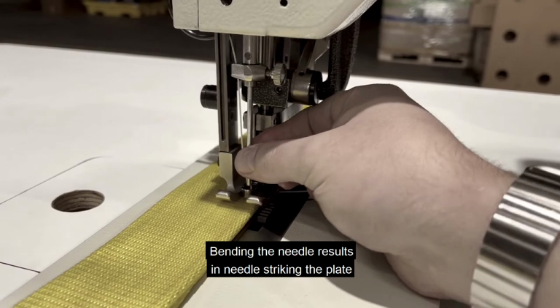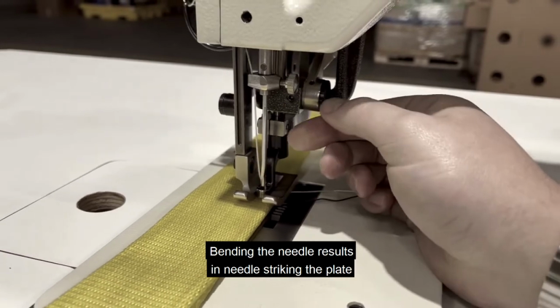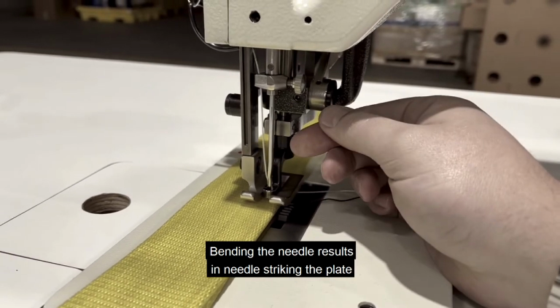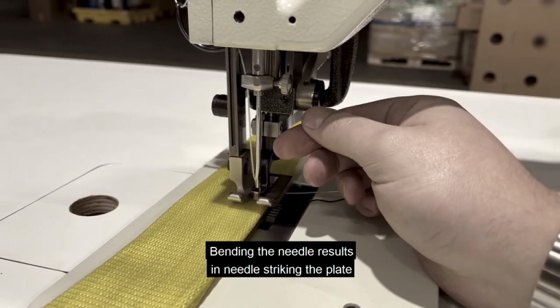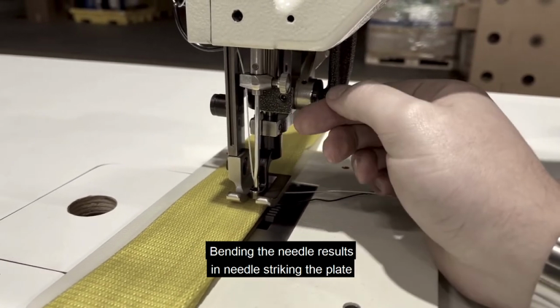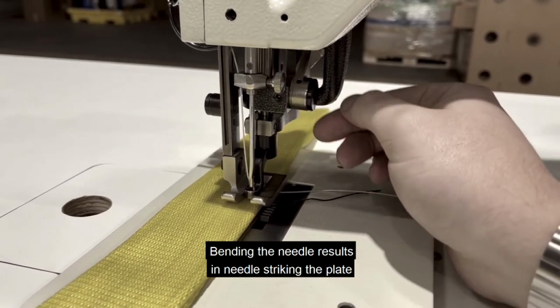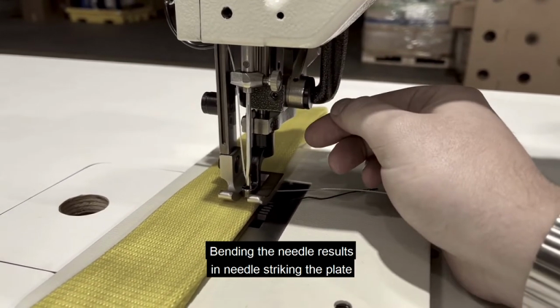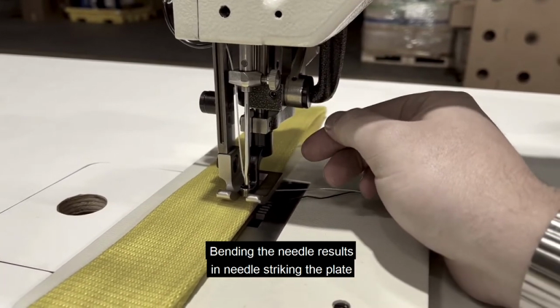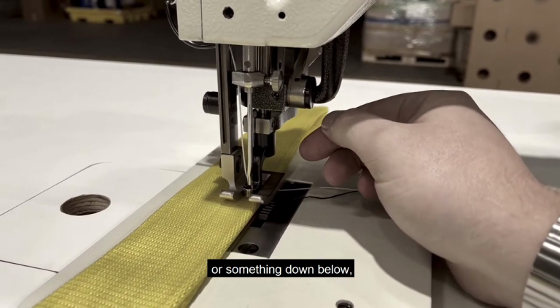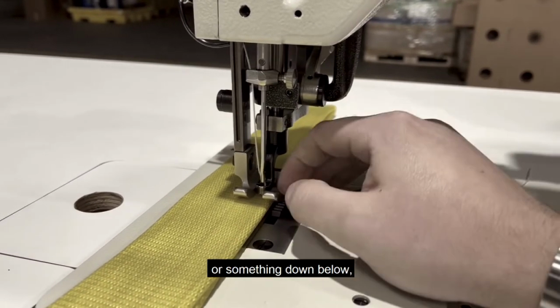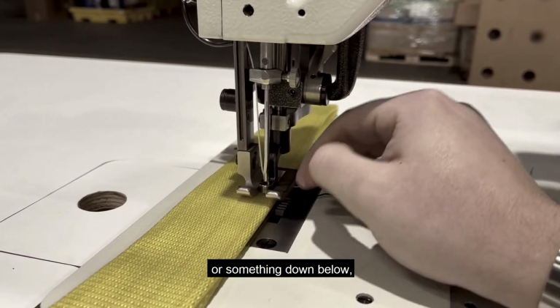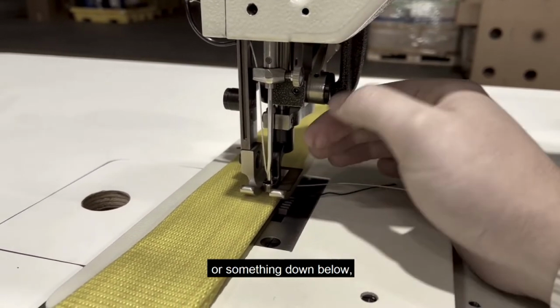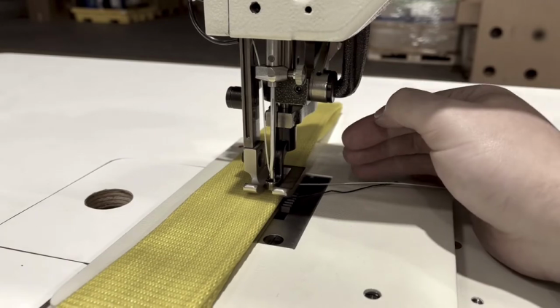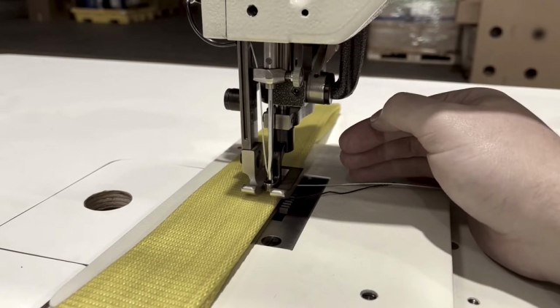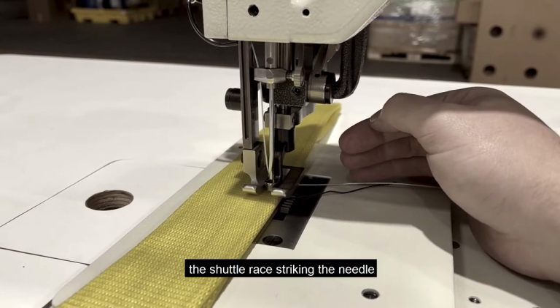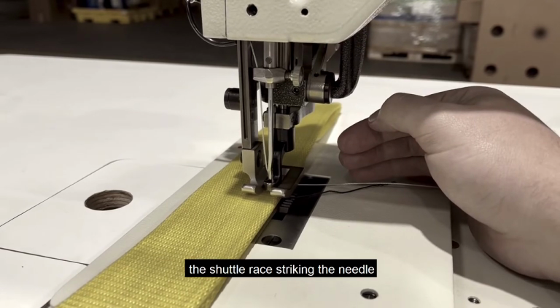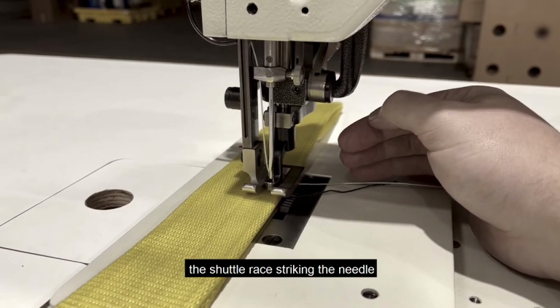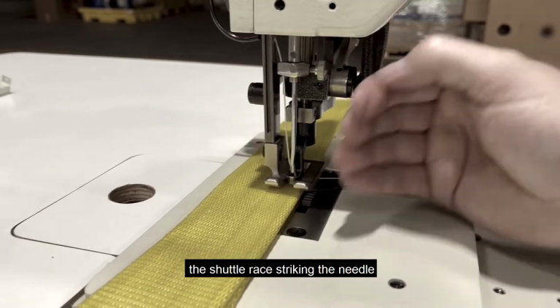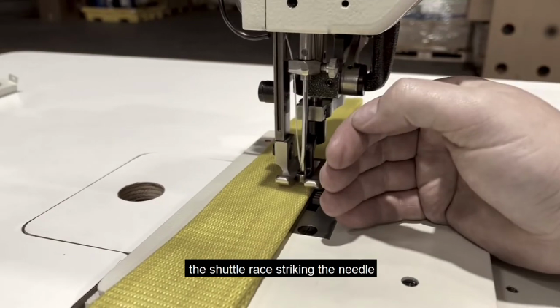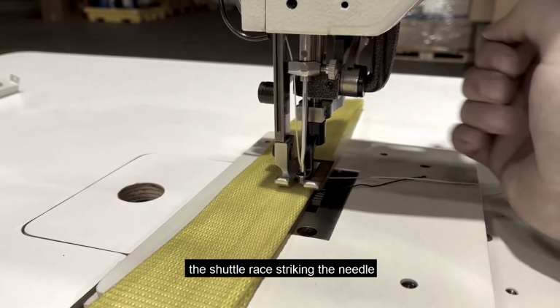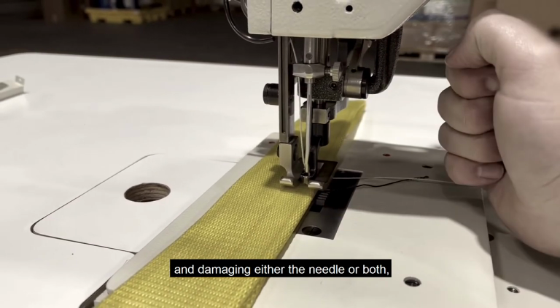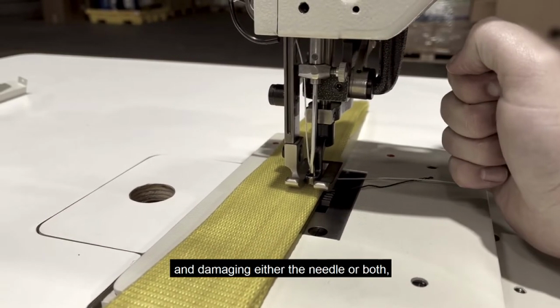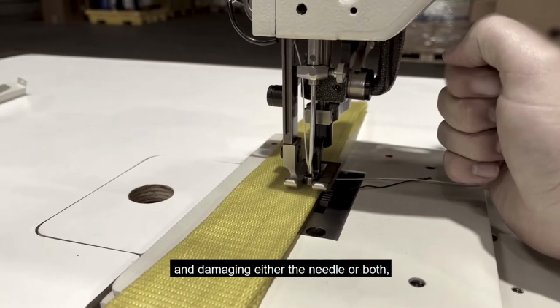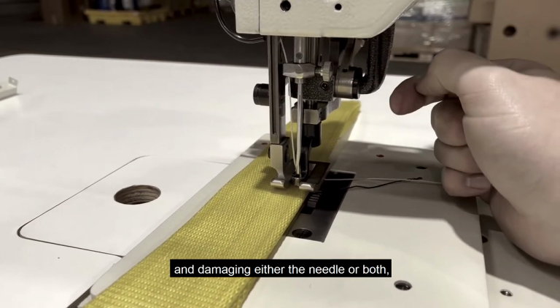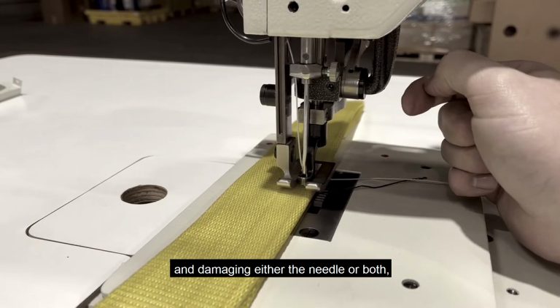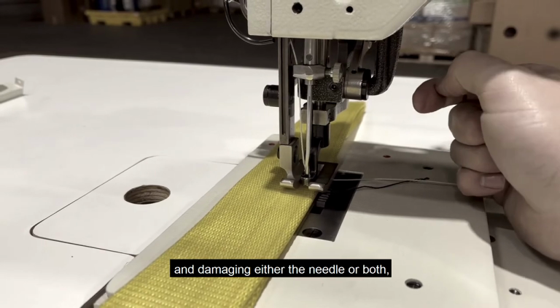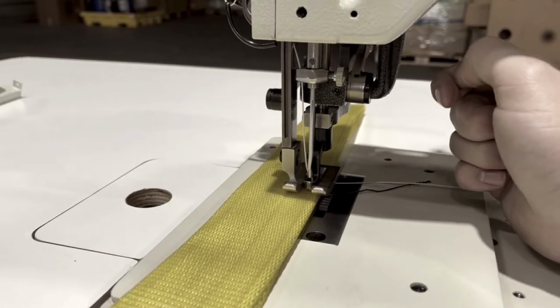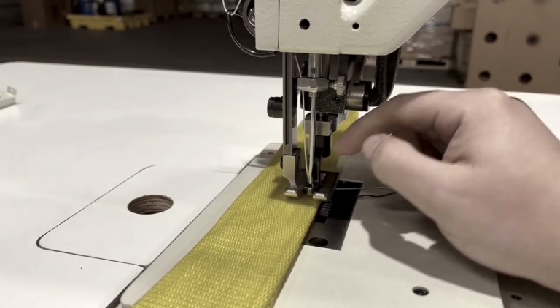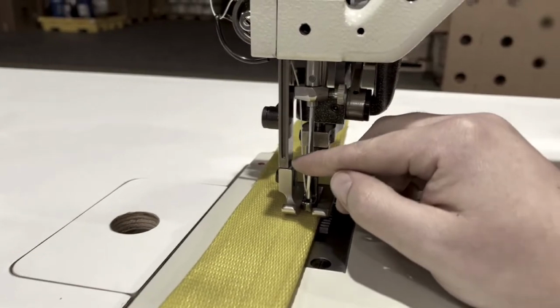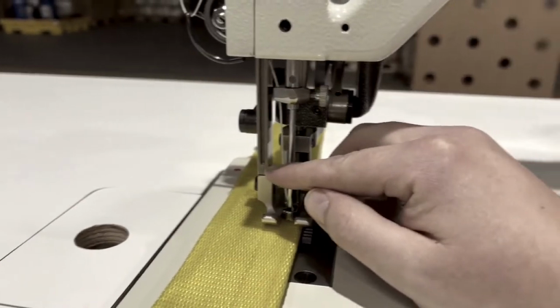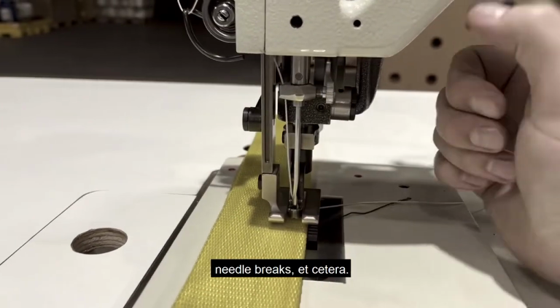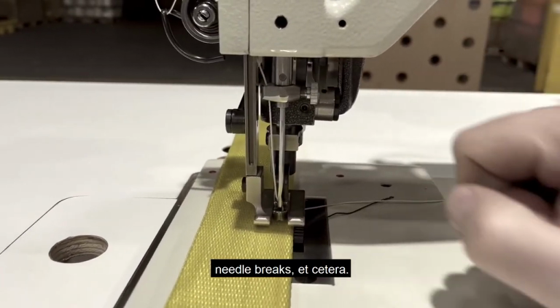Bending the needle results in the needle striking the plate, or something down below the shuttle race striking the needle, and damaging either the needle or both. Needle breaks, etc.